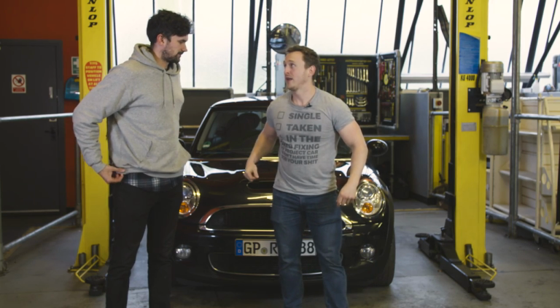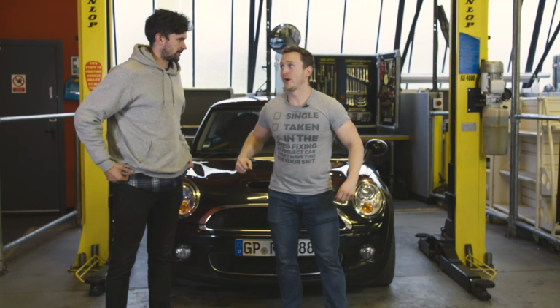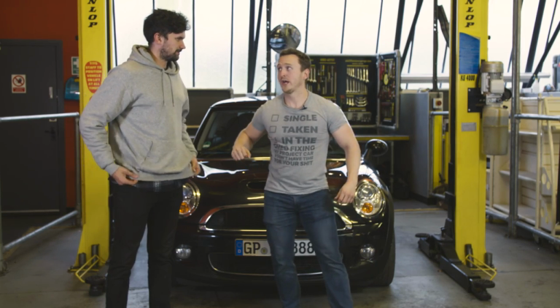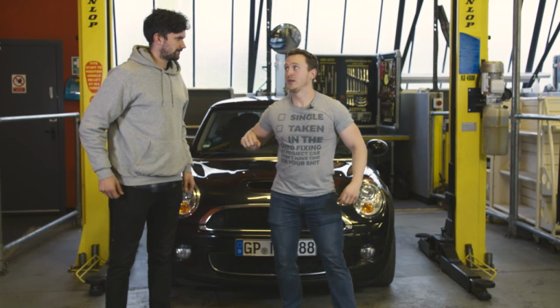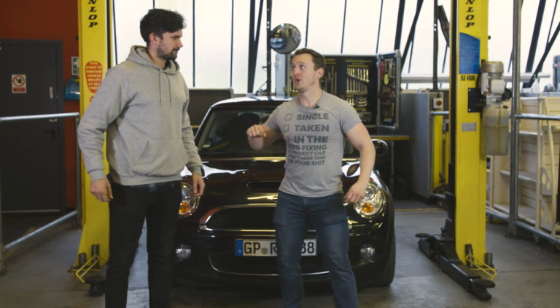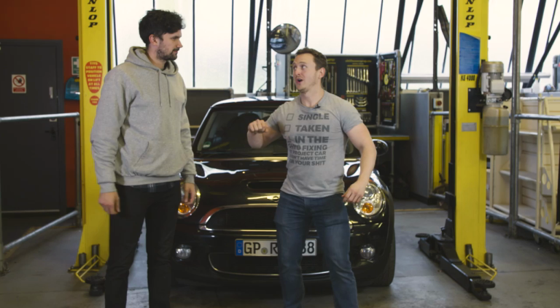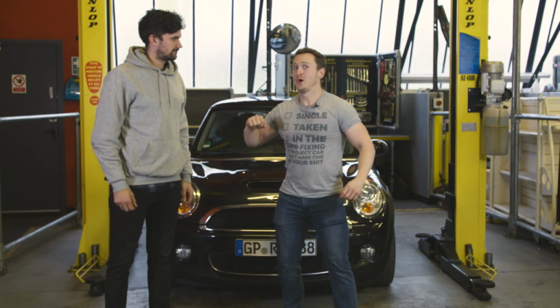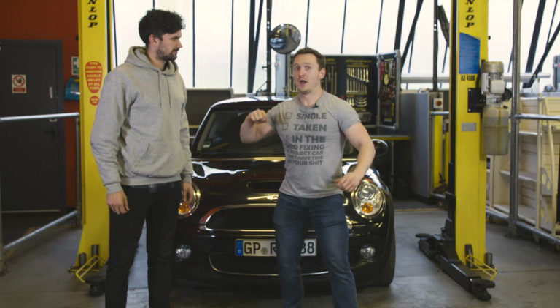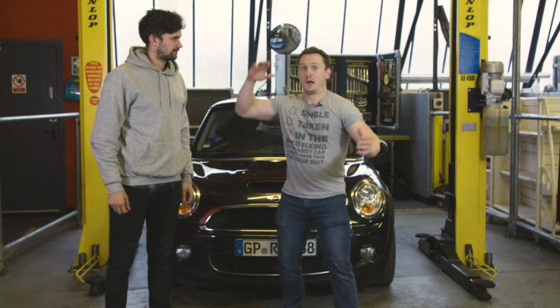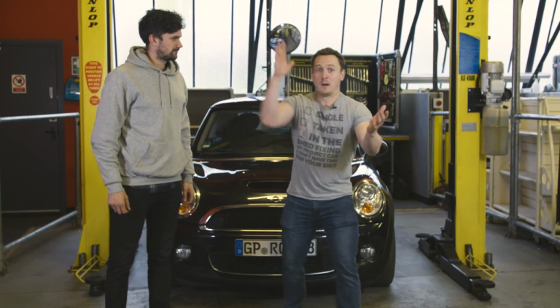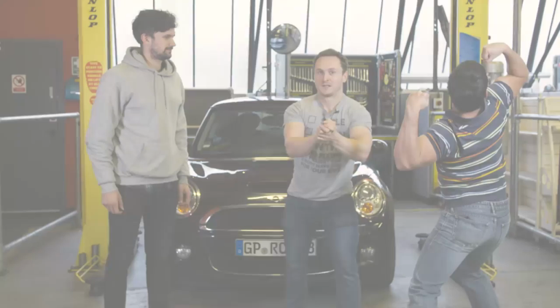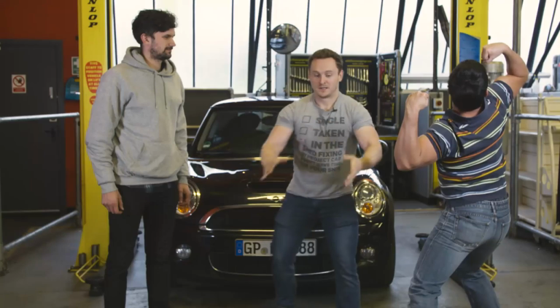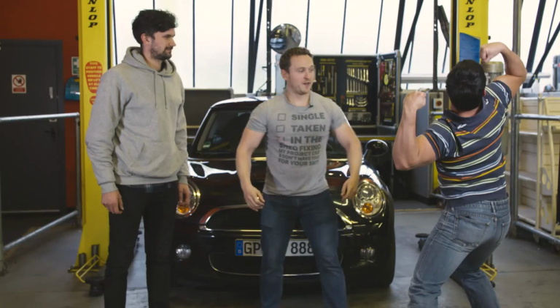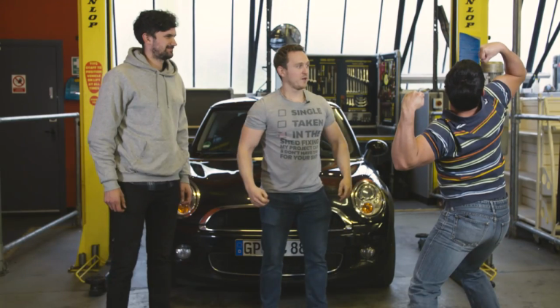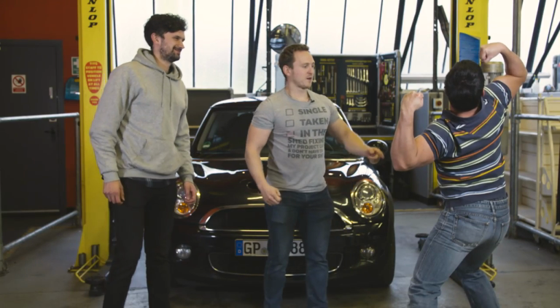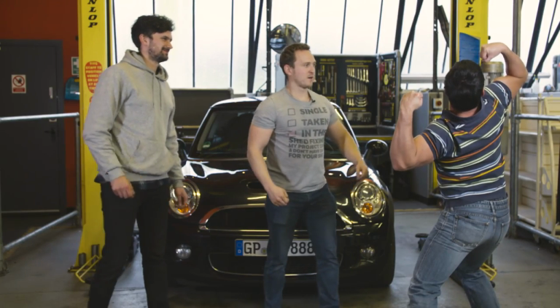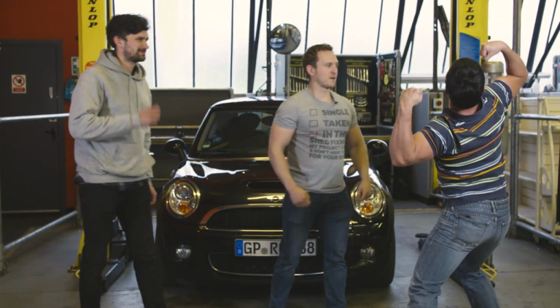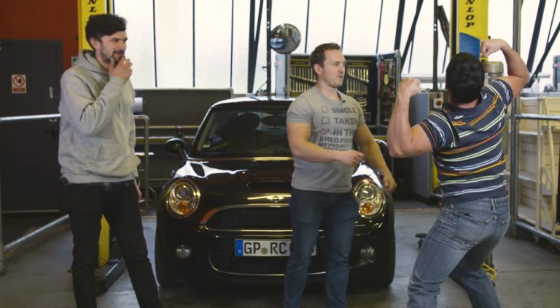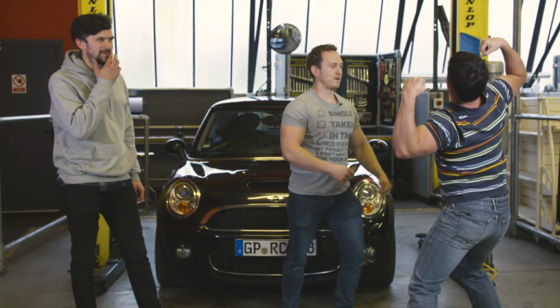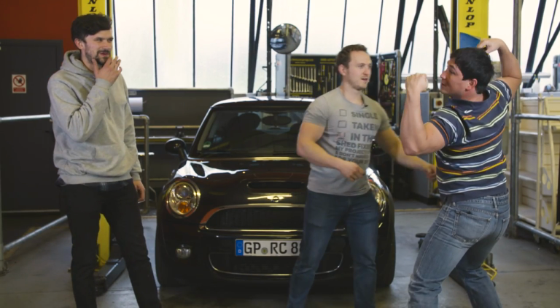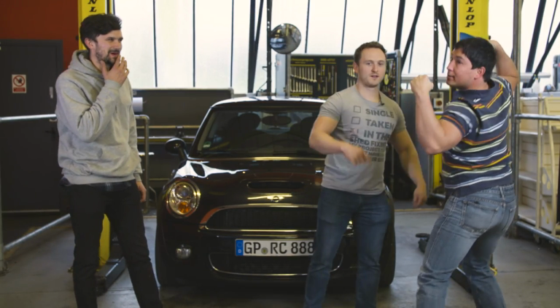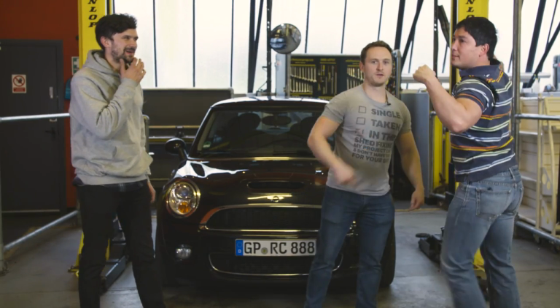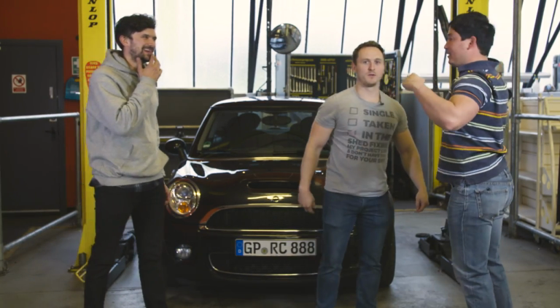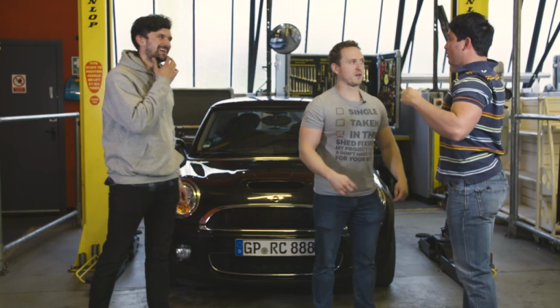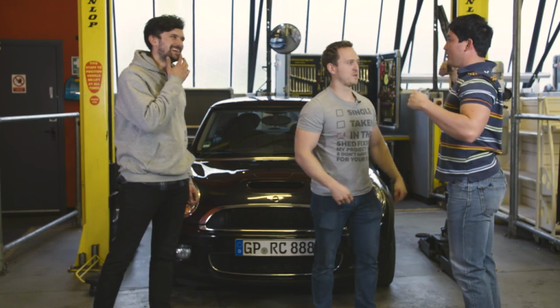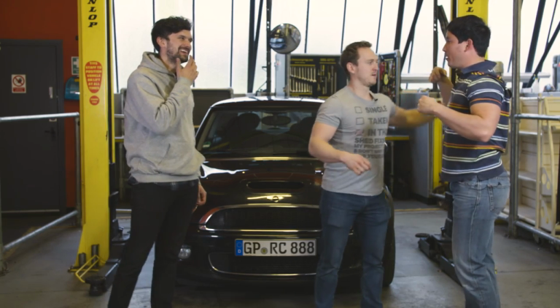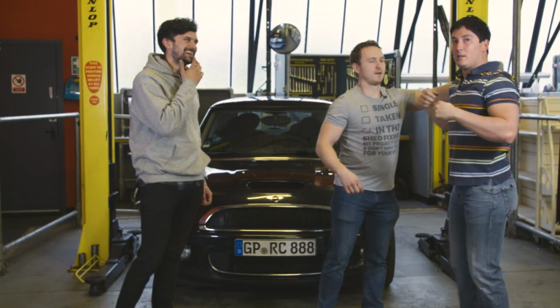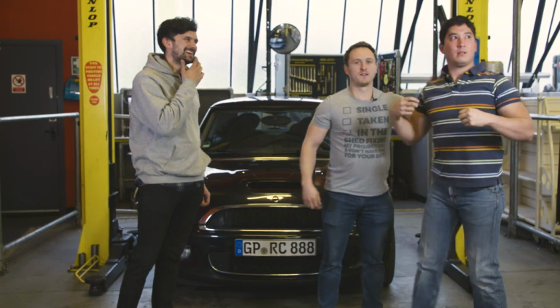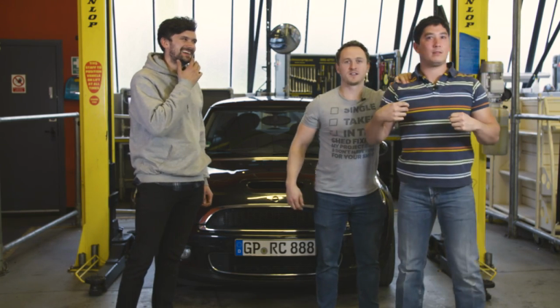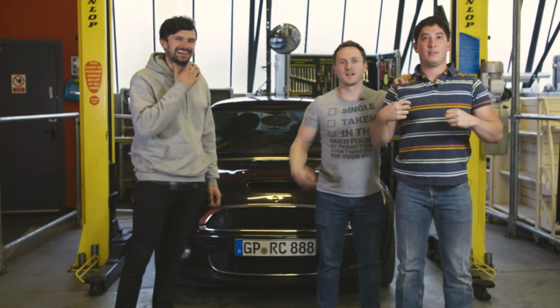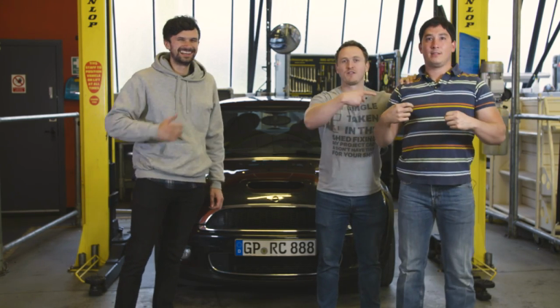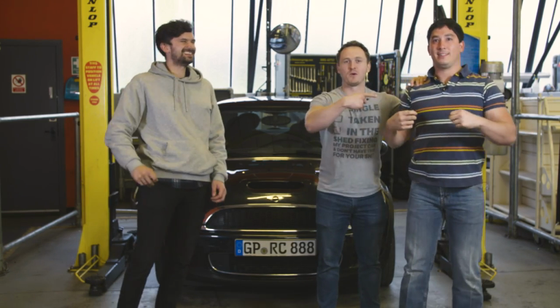Should we do that? Yeah, bring it in. Three, two, one. And here we go. Gareth, all right? We're back in the garage. Where am I? This is Gareth, everybody.